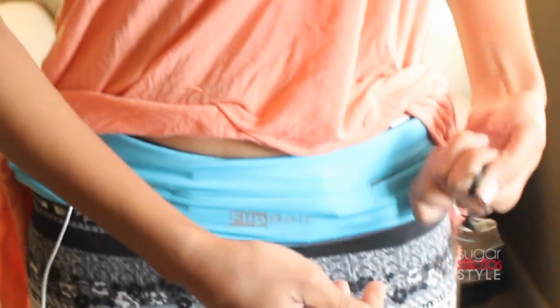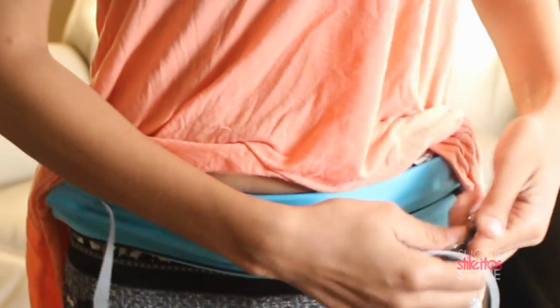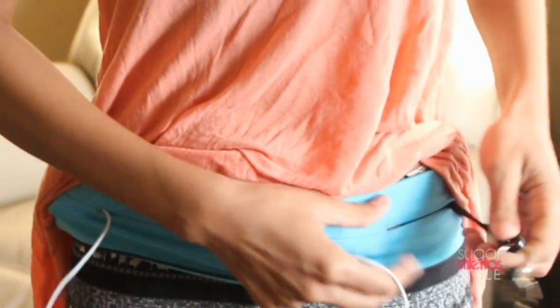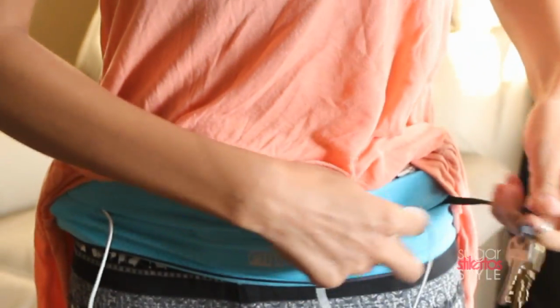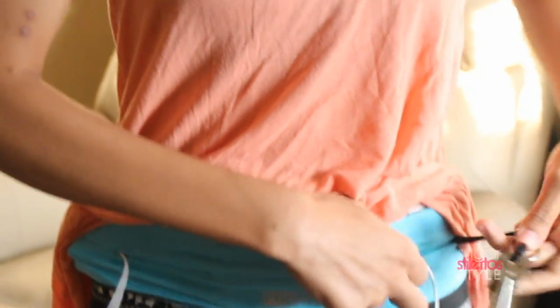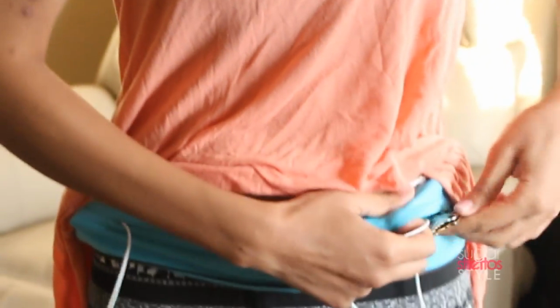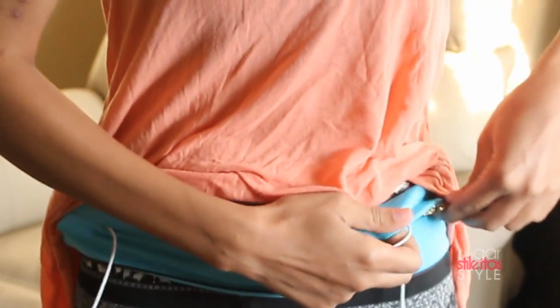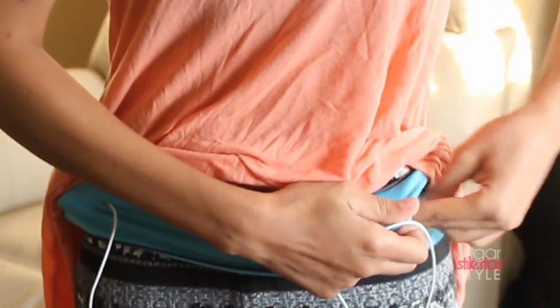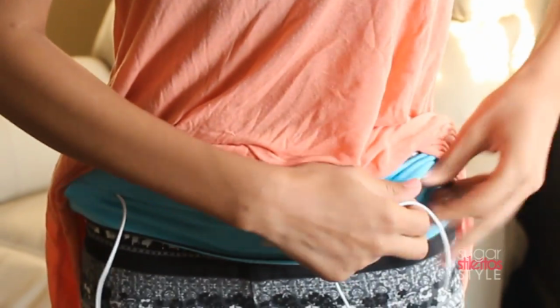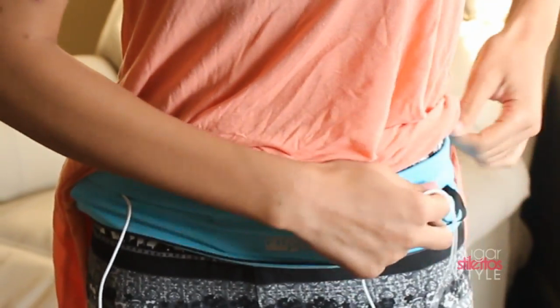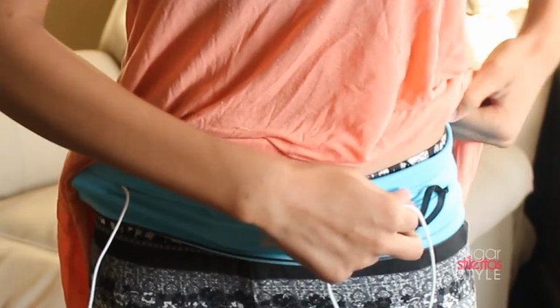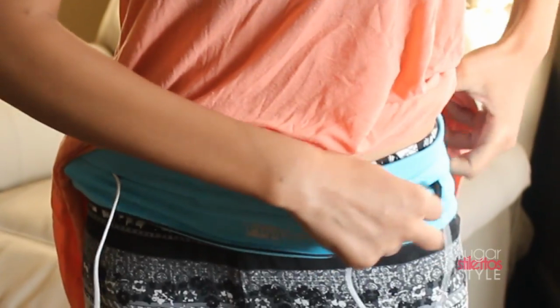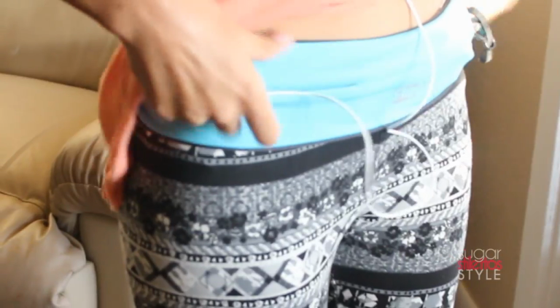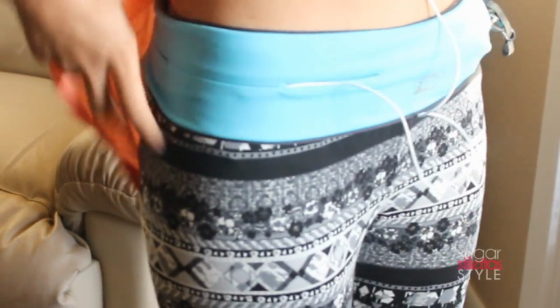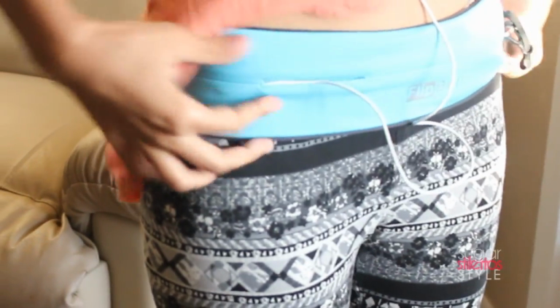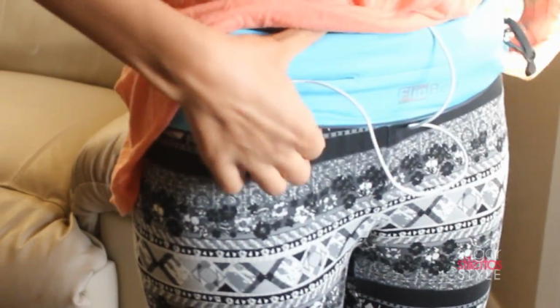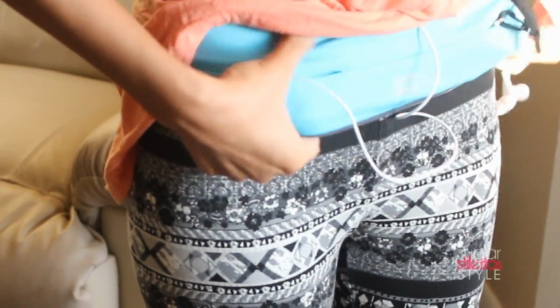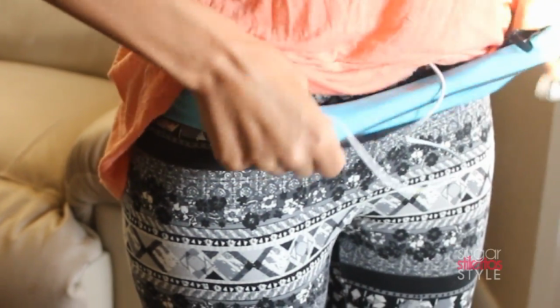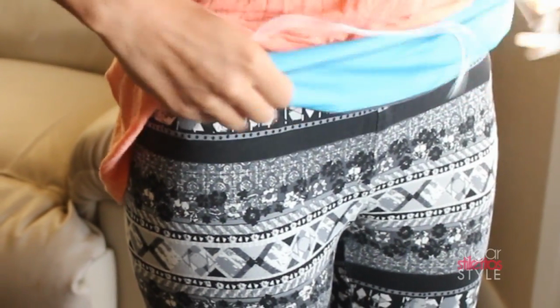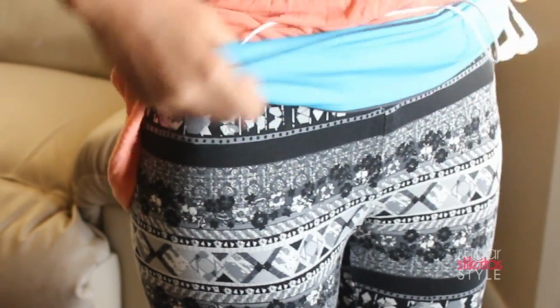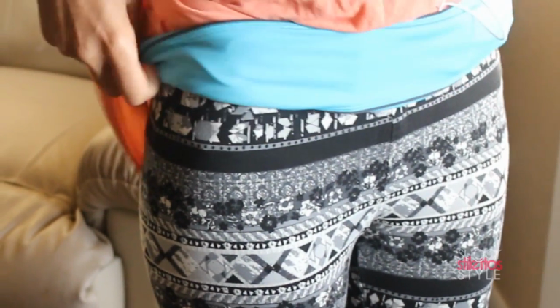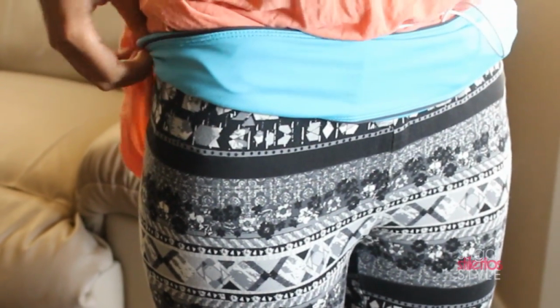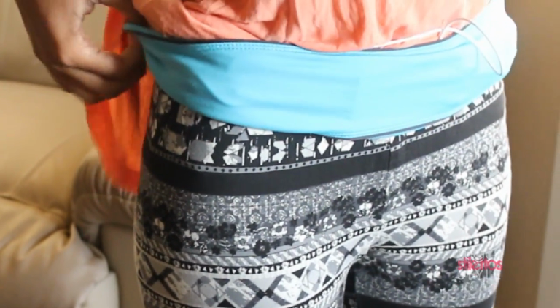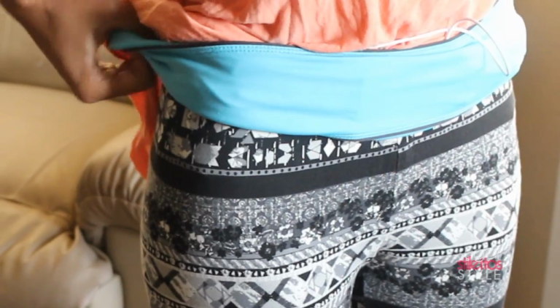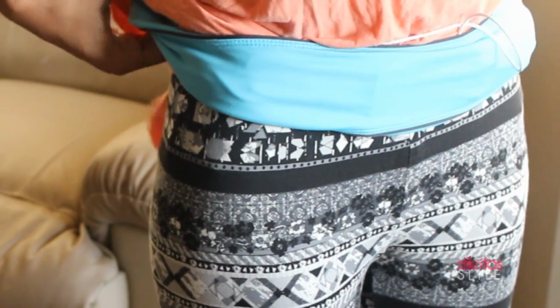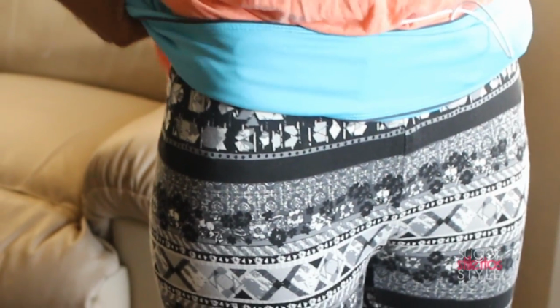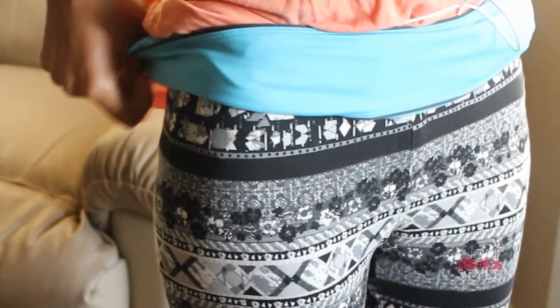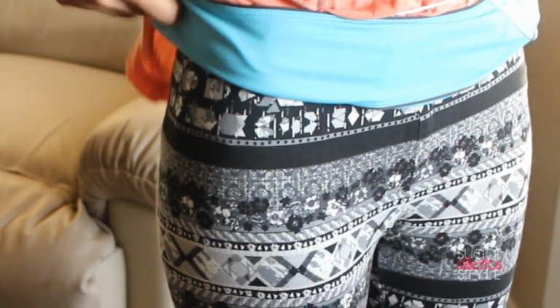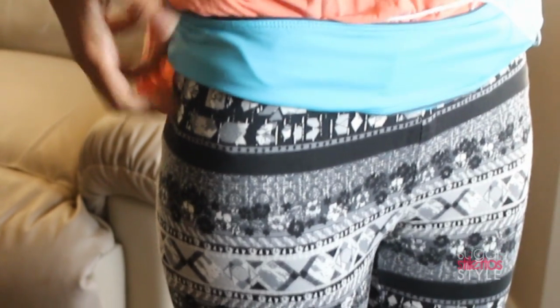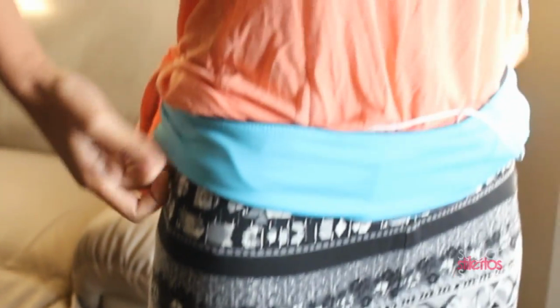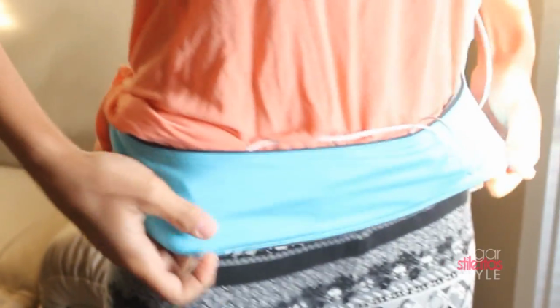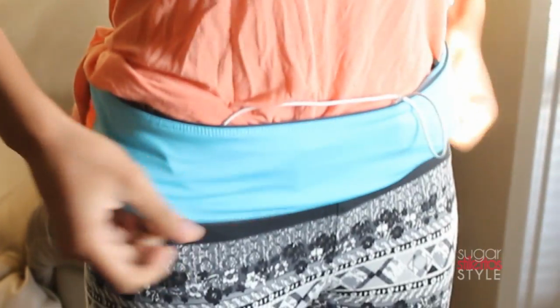Literally all you do is put your stuff in there. I put my phone, my keys, some dog snacks, and my driver's license in there. And once you get everything in there just flip it up so that it all stays in place and you're good to go.